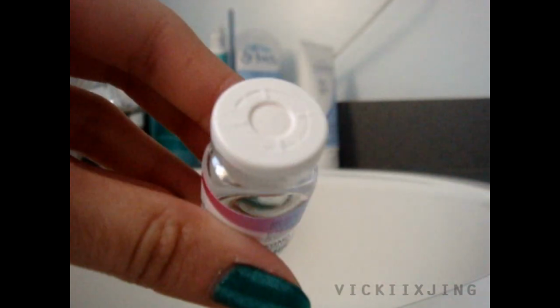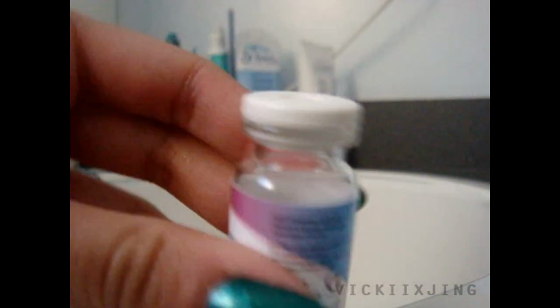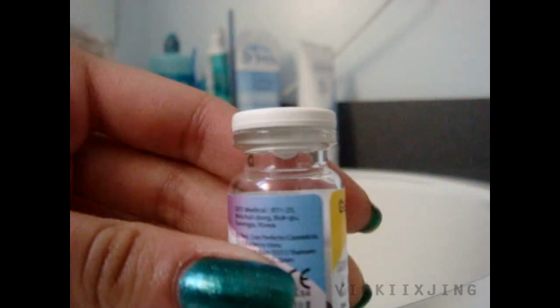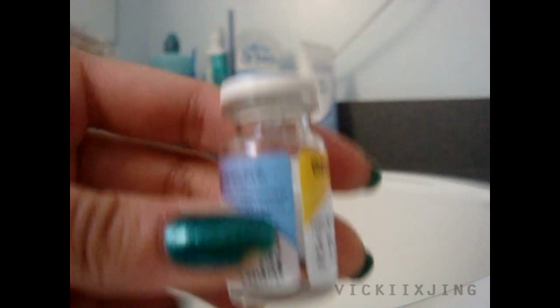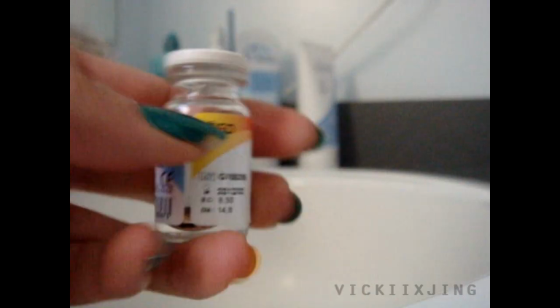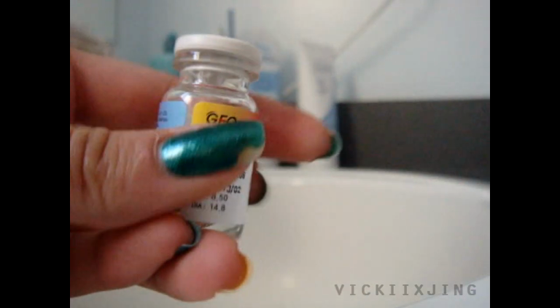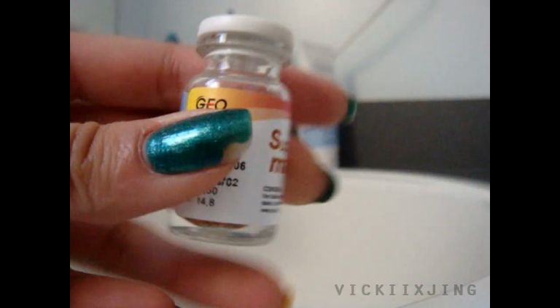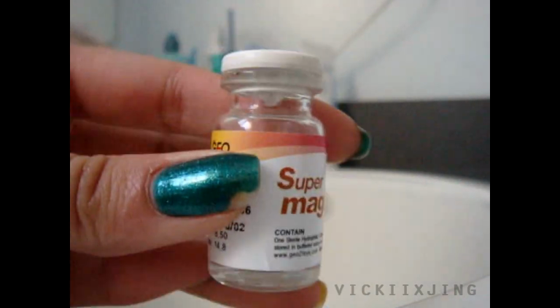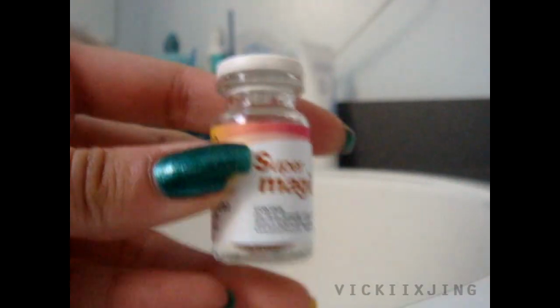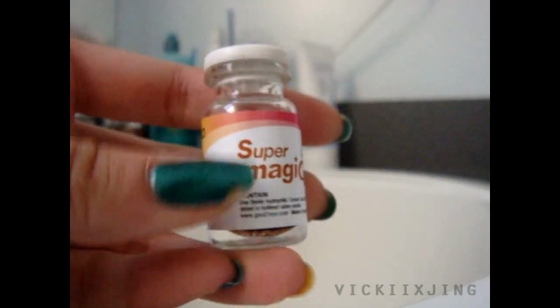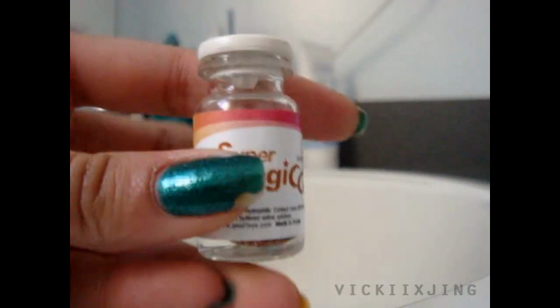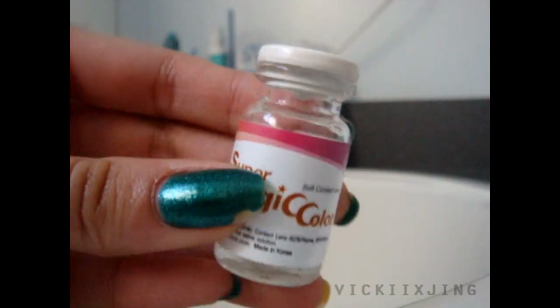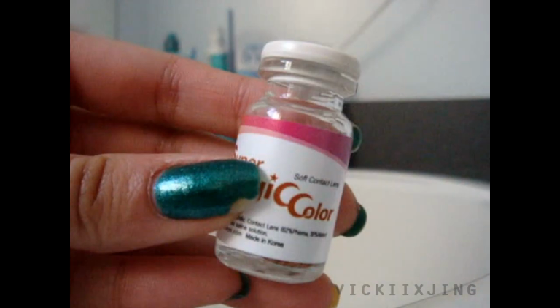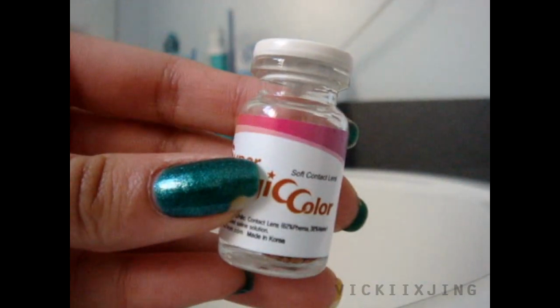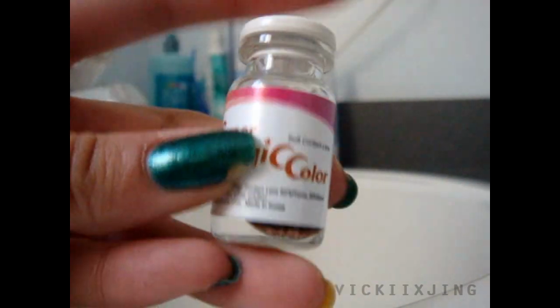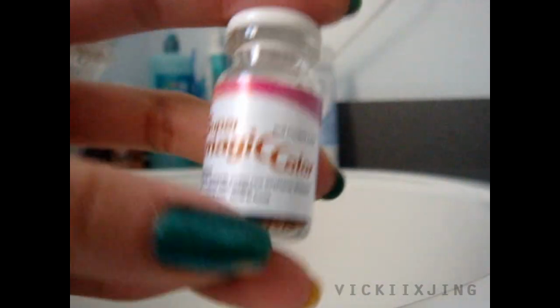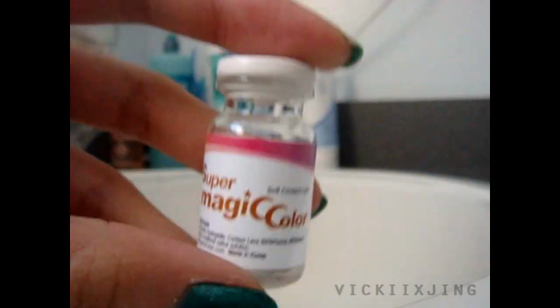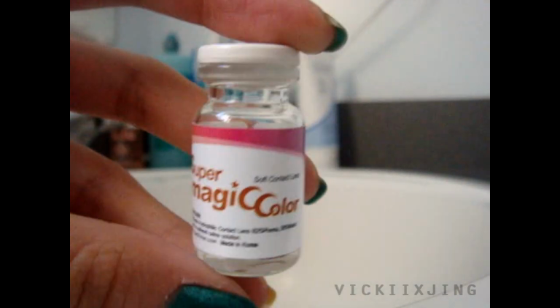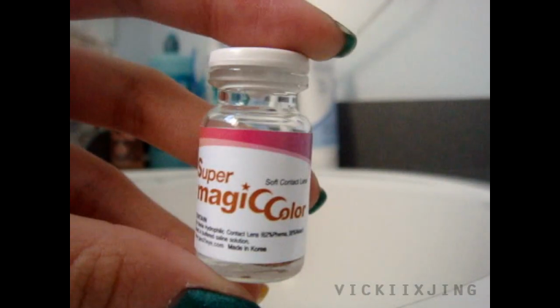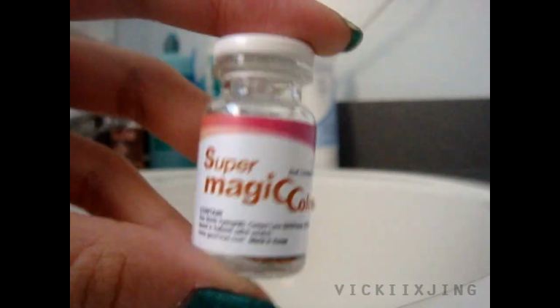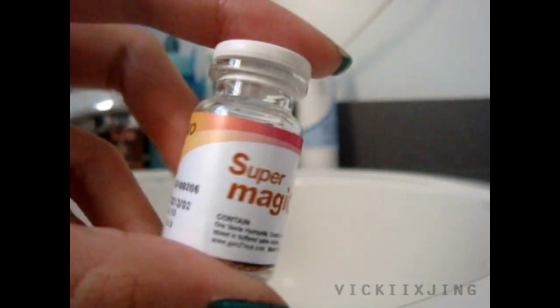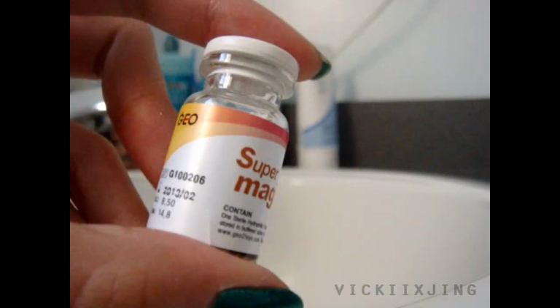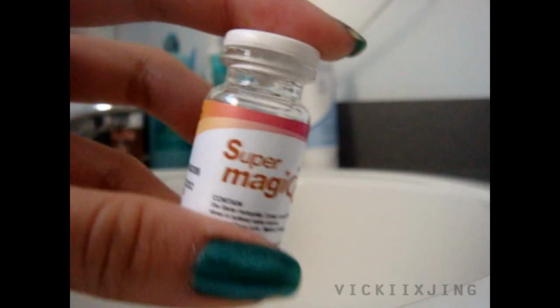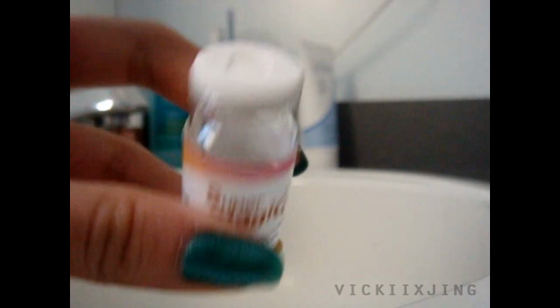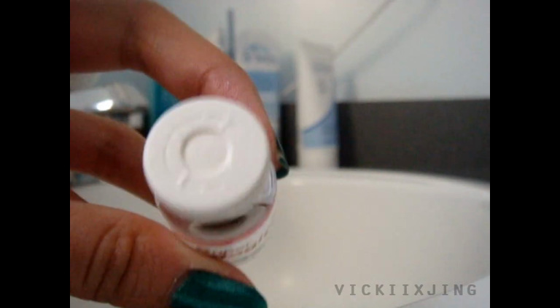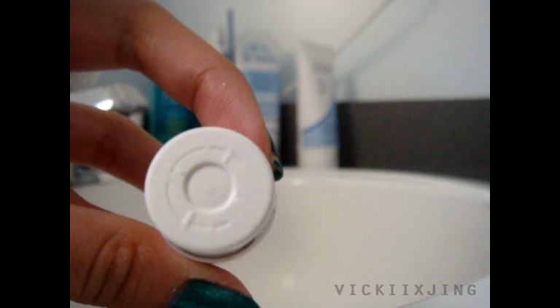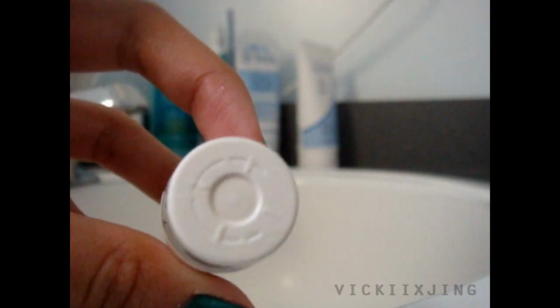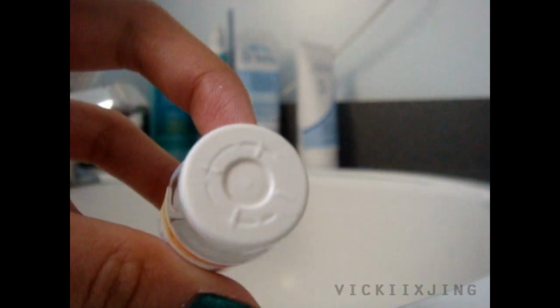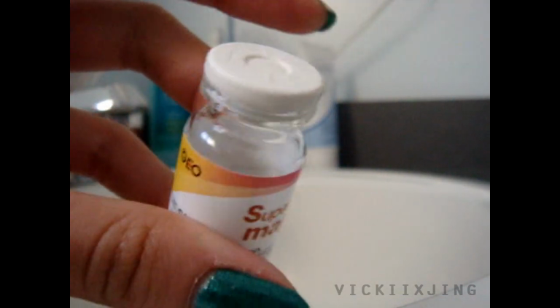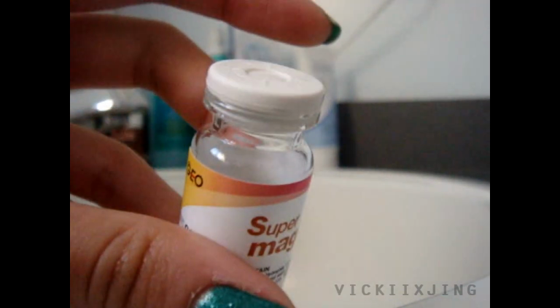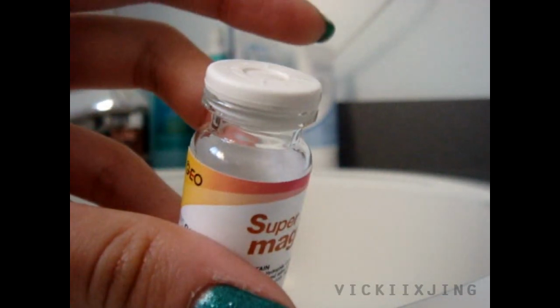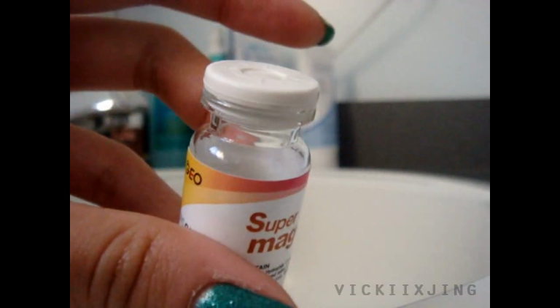This is what your bottle should look like now. I'm just going to roll it around so you guys can see — just like that. And that's your top rubber cap.